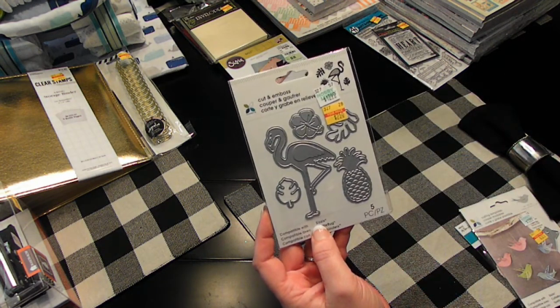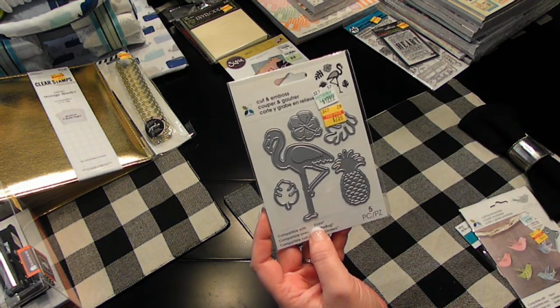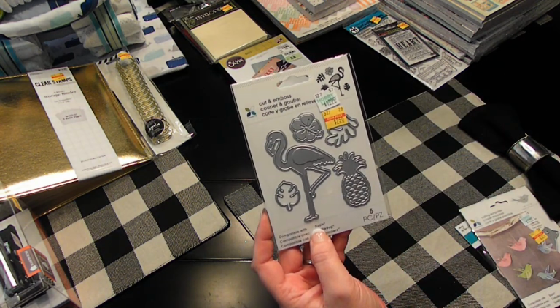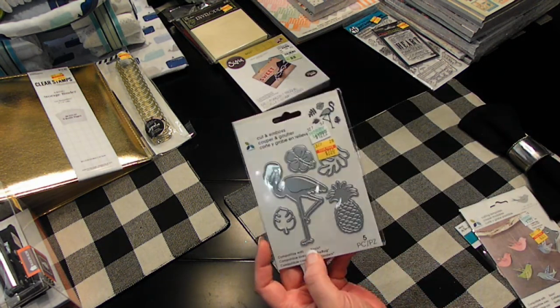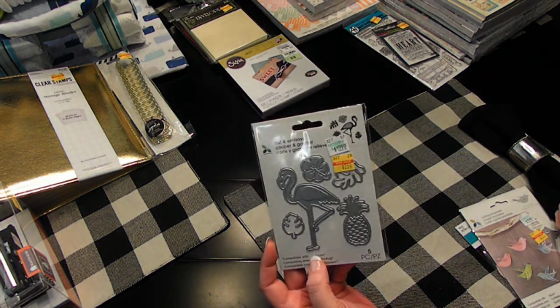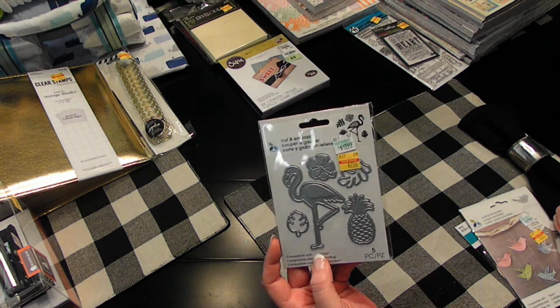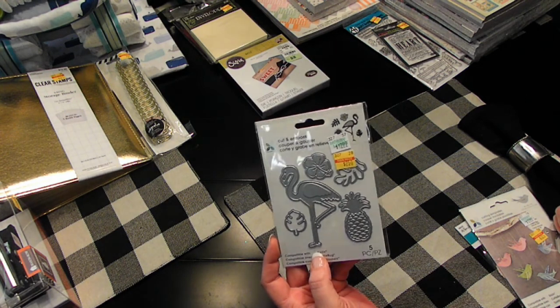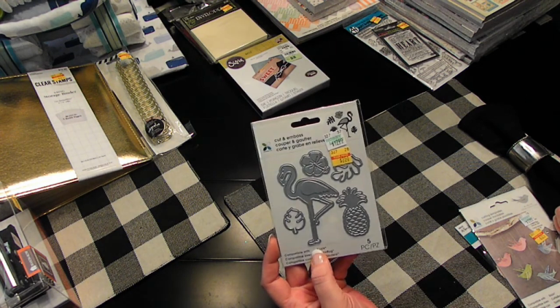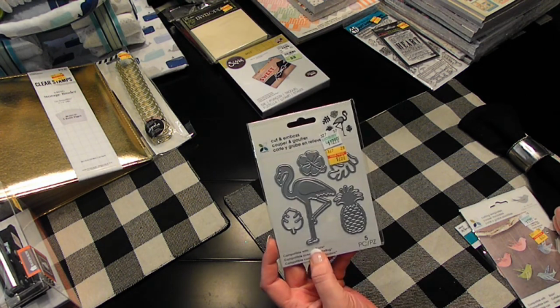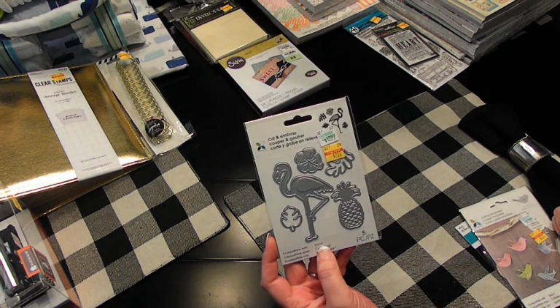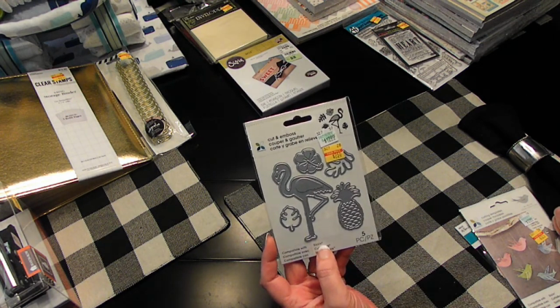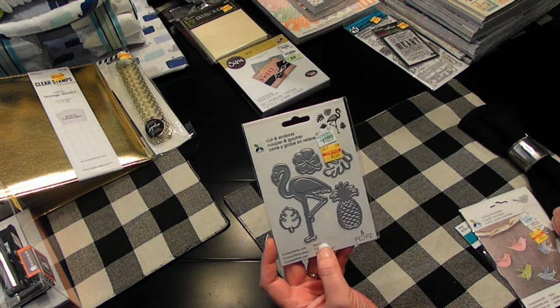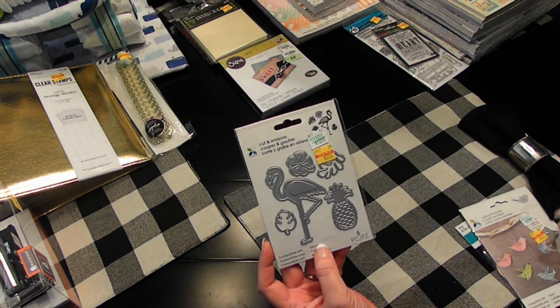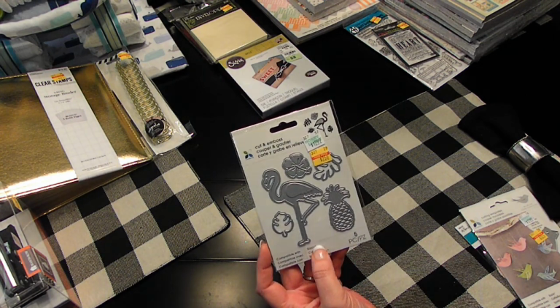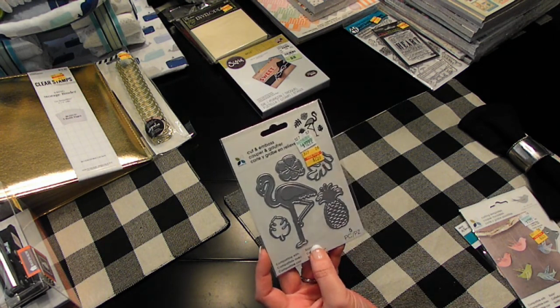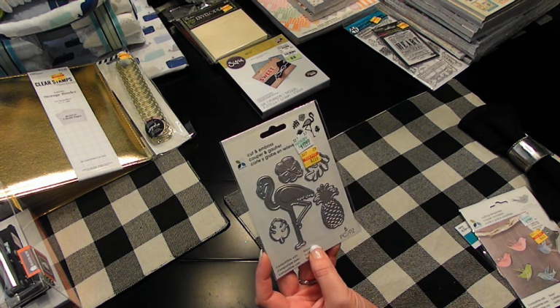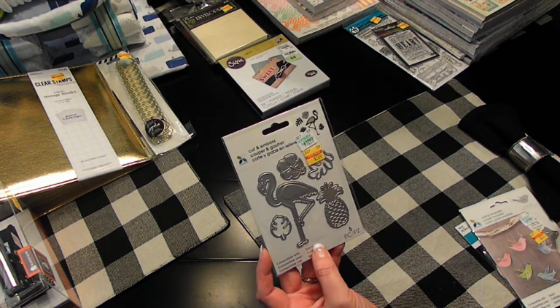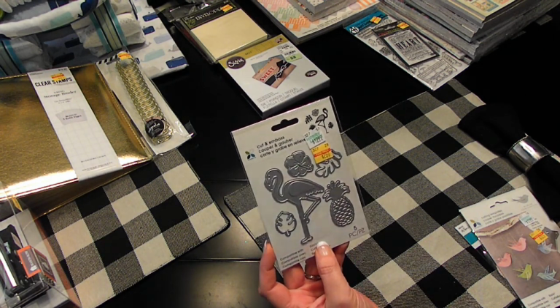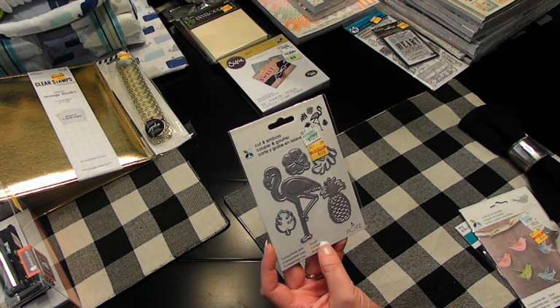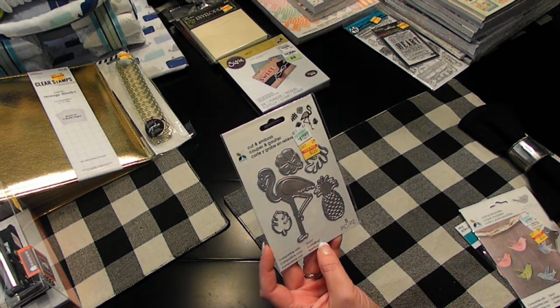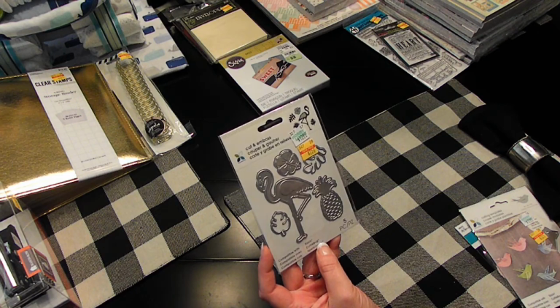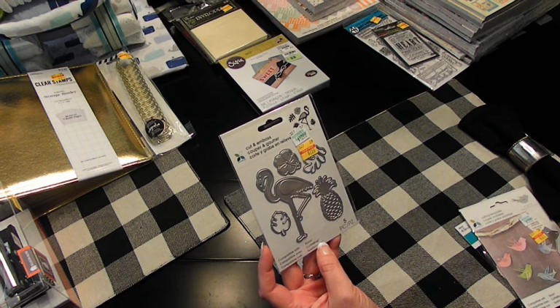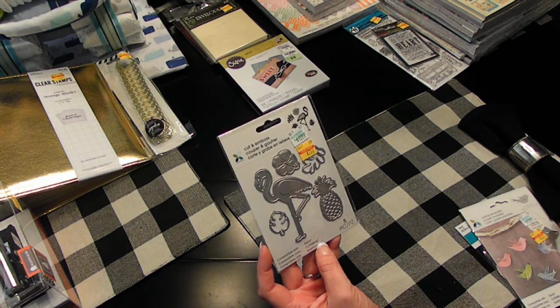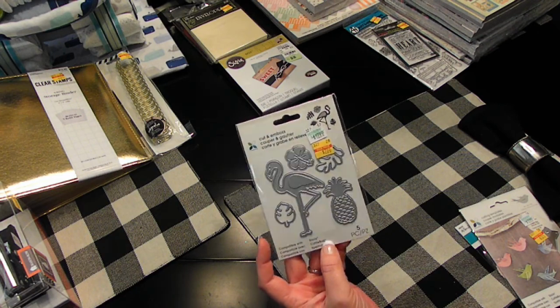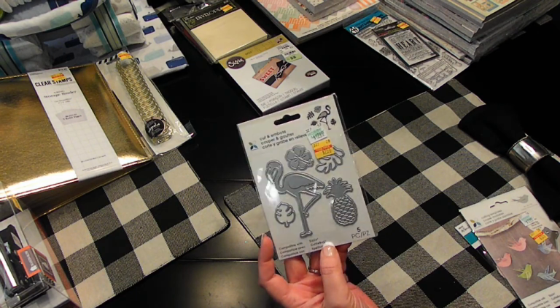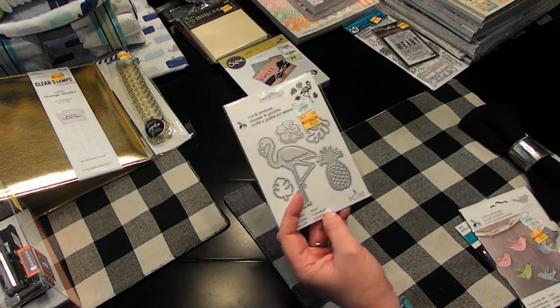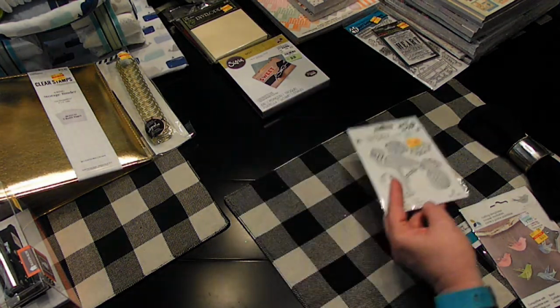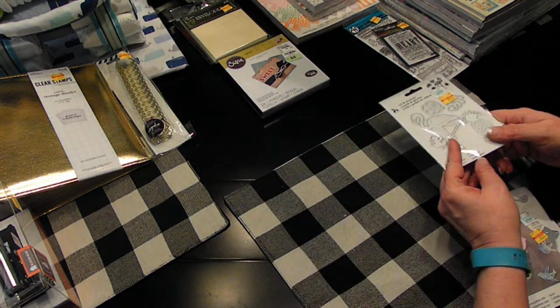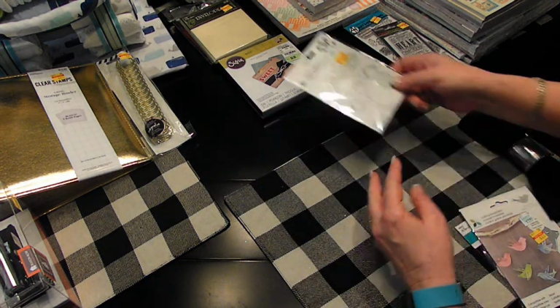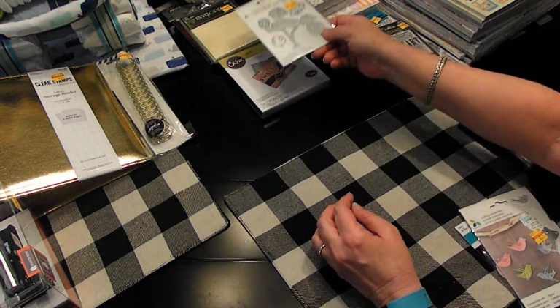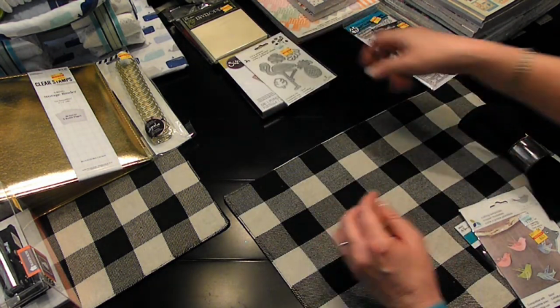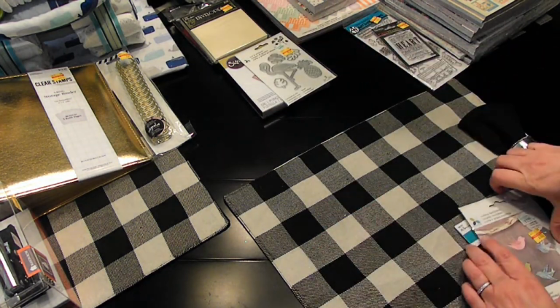Die set — I had to get this because I thought of Susie. Hey sis! It's cutting and emboss, $2.50. So cute.